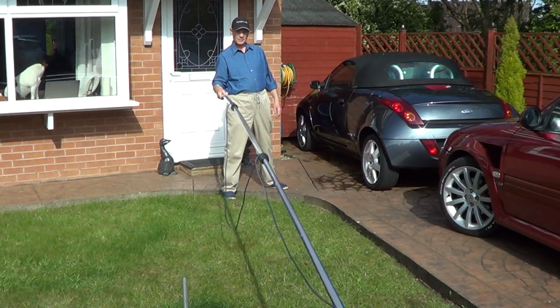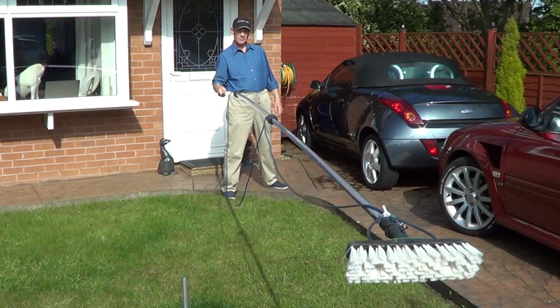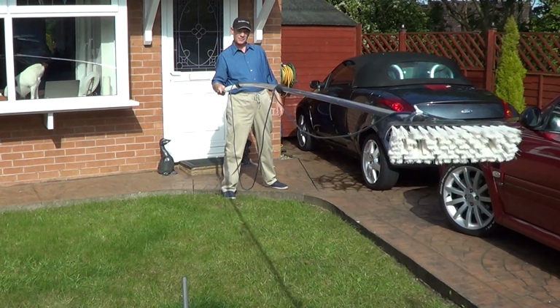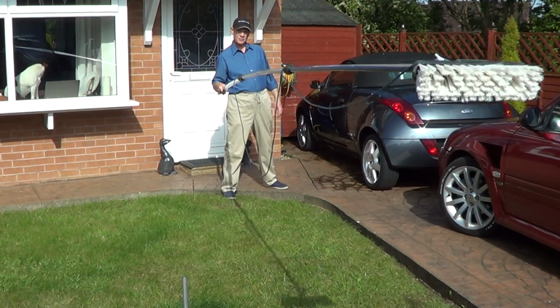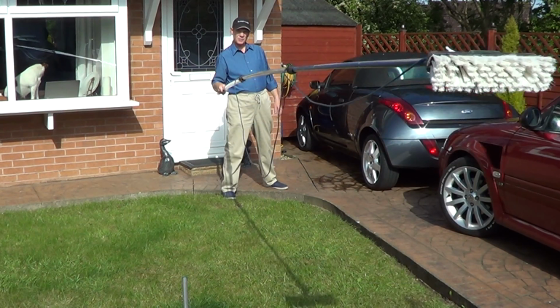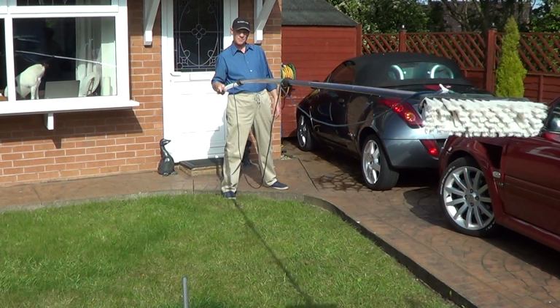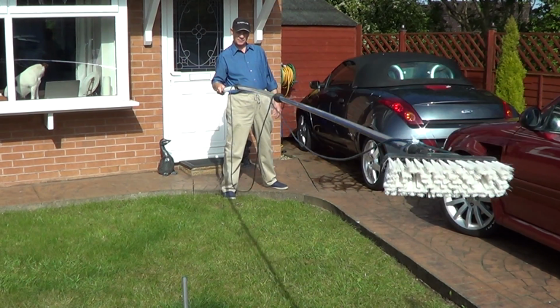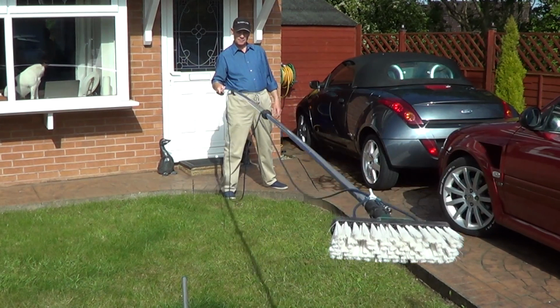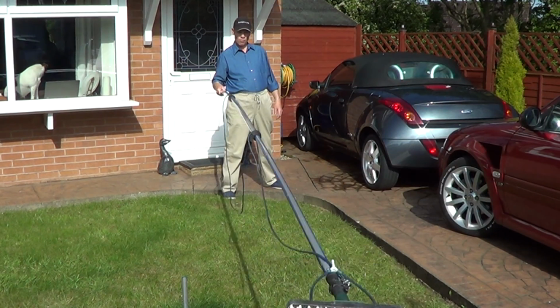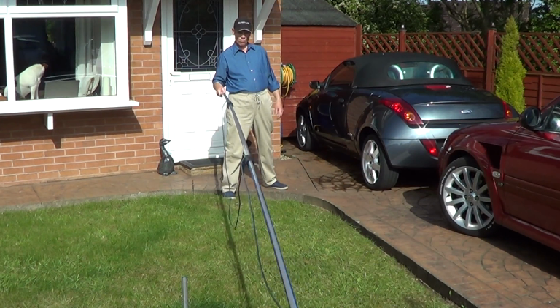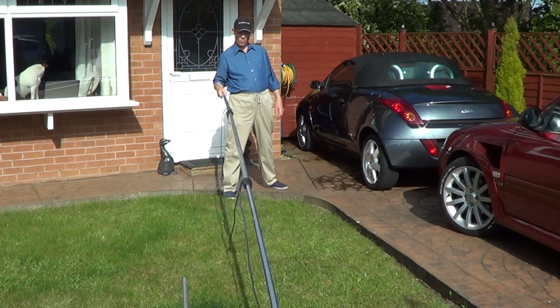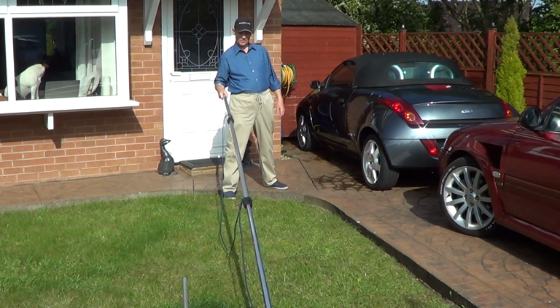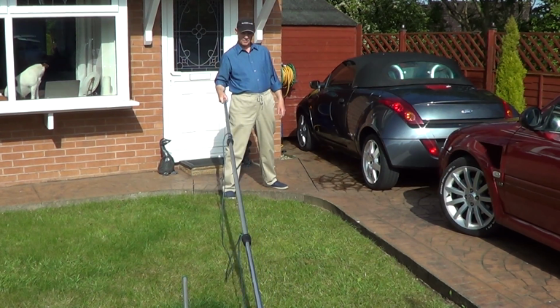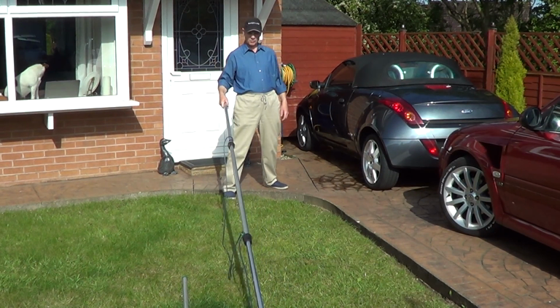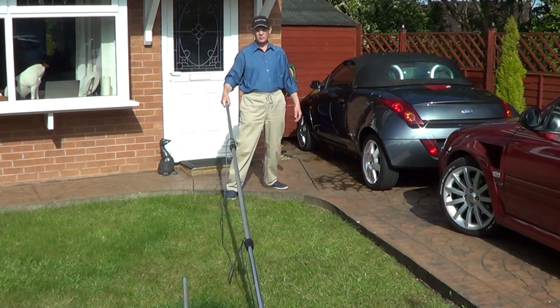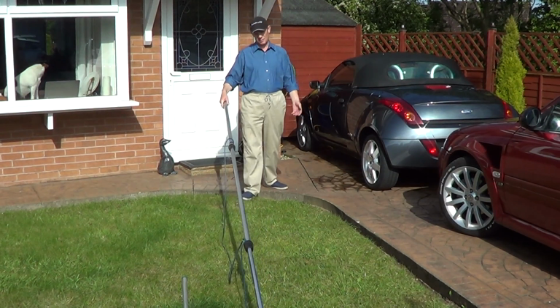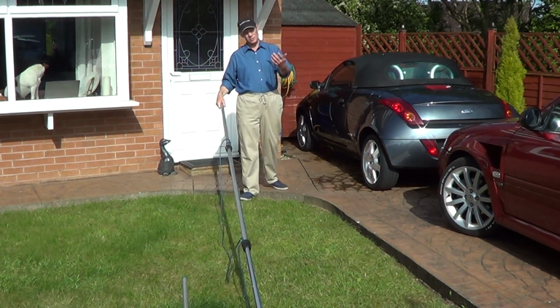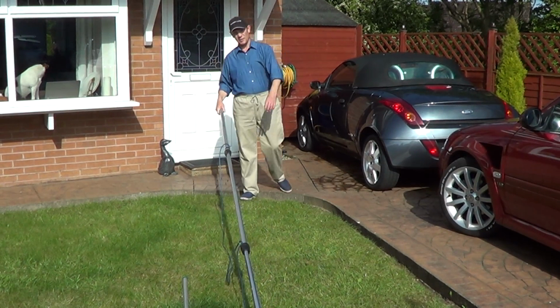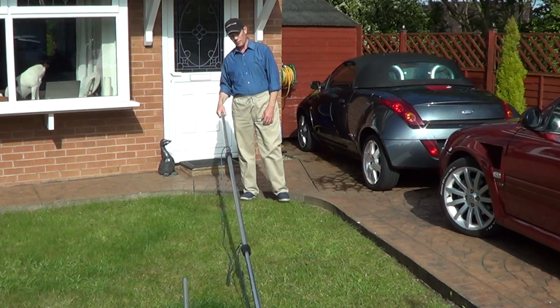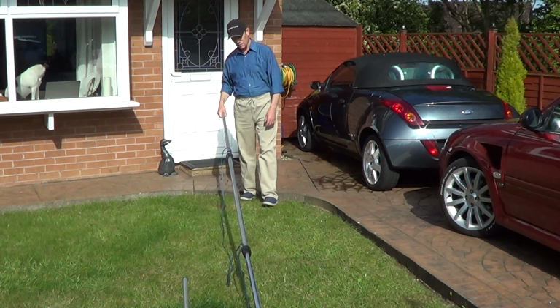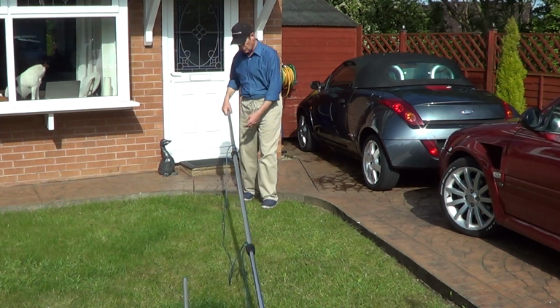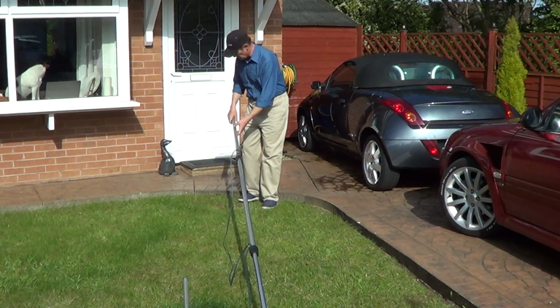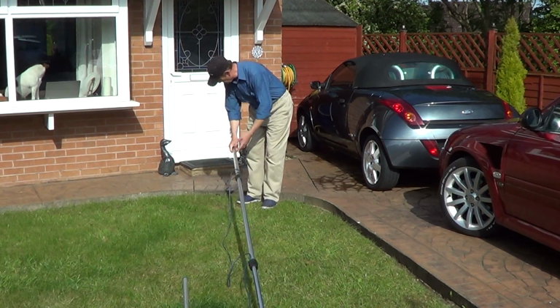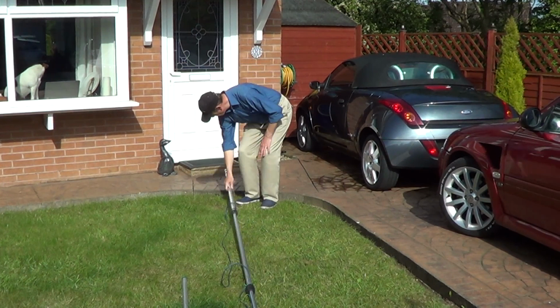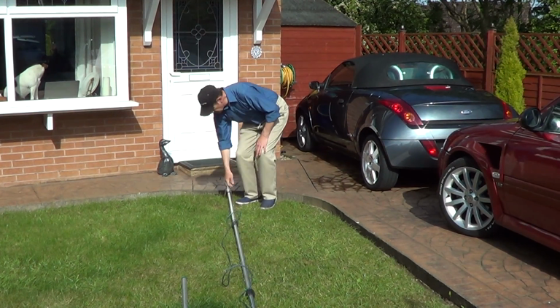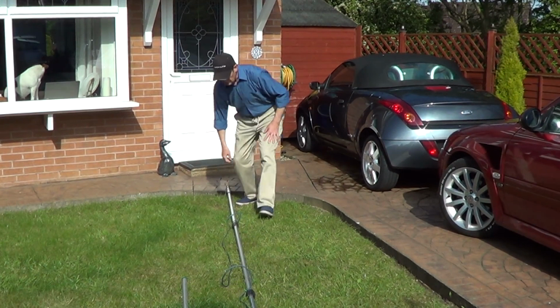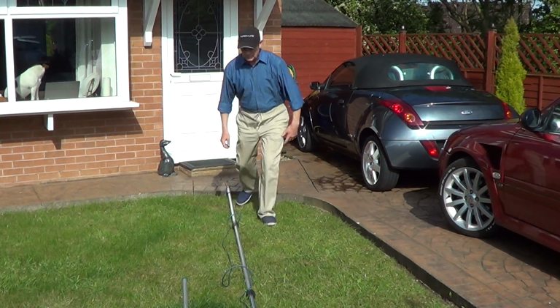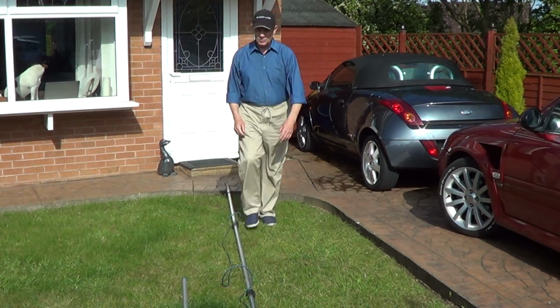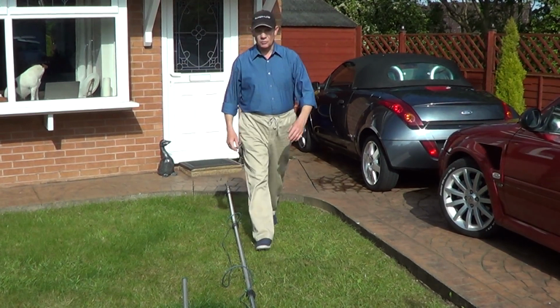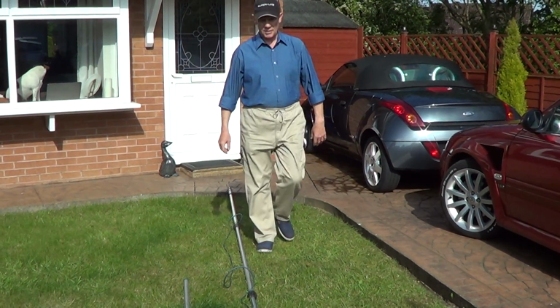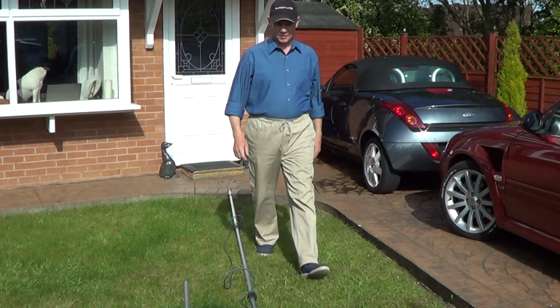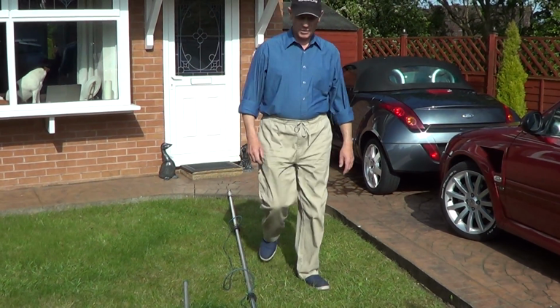Let's see if I can lift it with just one arm. Yeah, I can do it. Not that you do that in practice, of course. You'll see what I'm getting at in a minute.